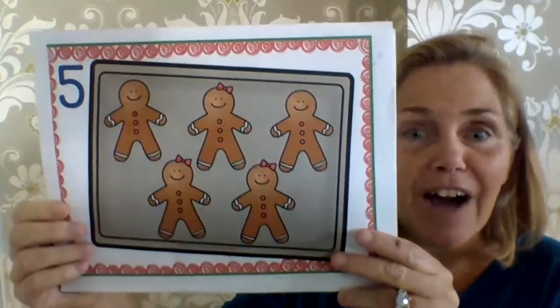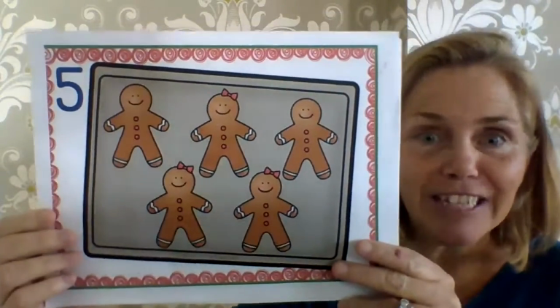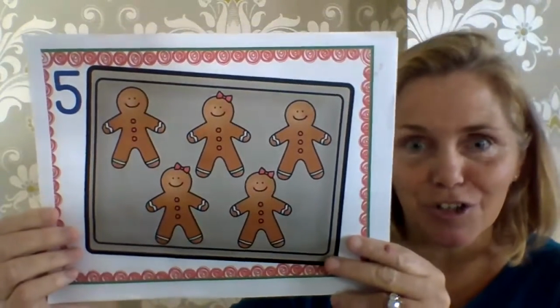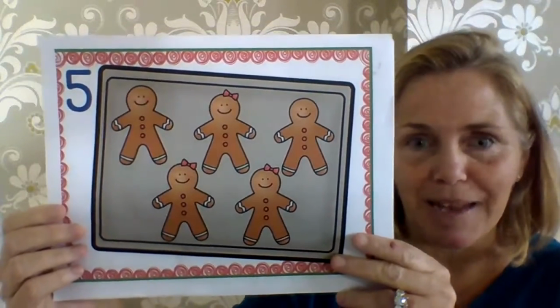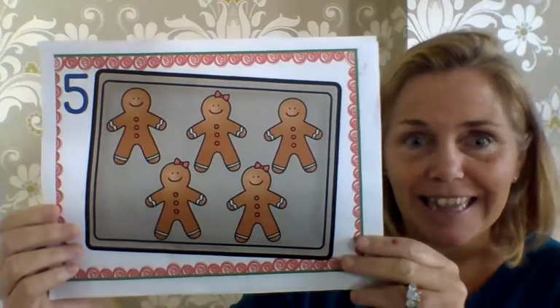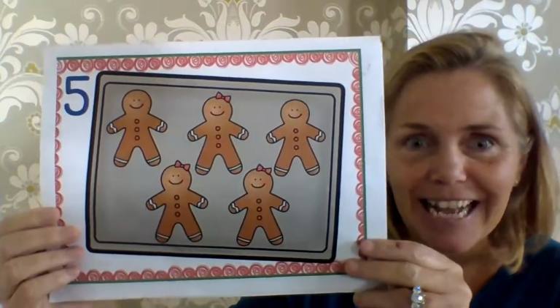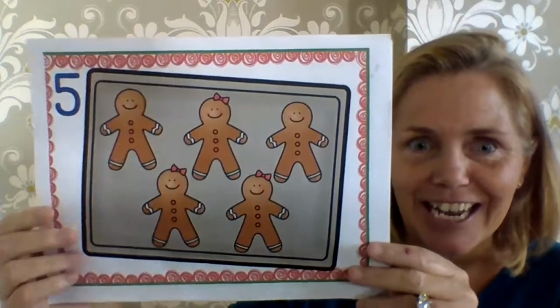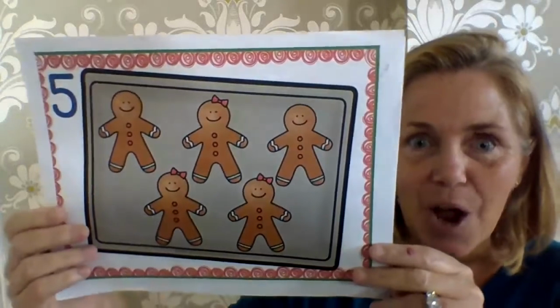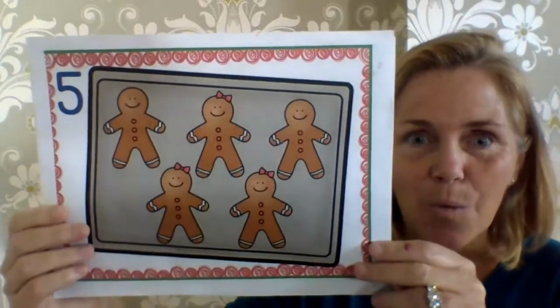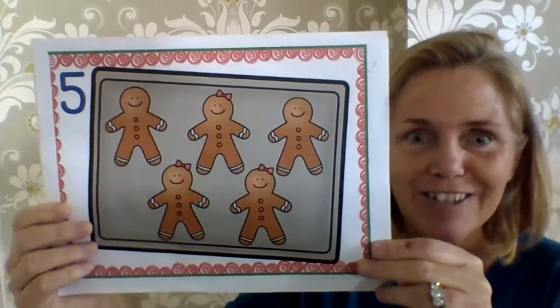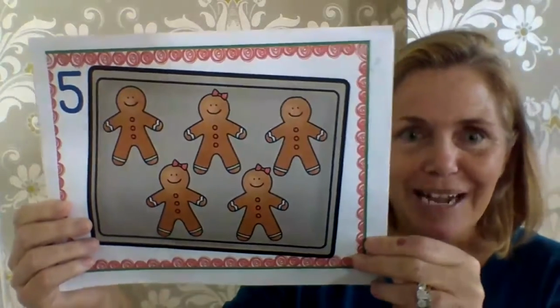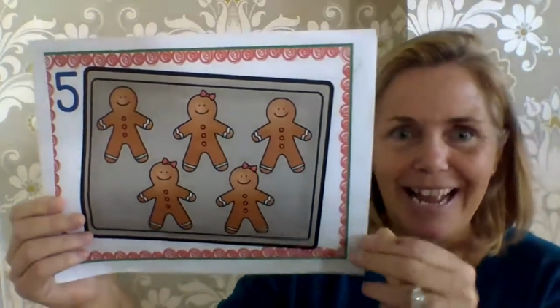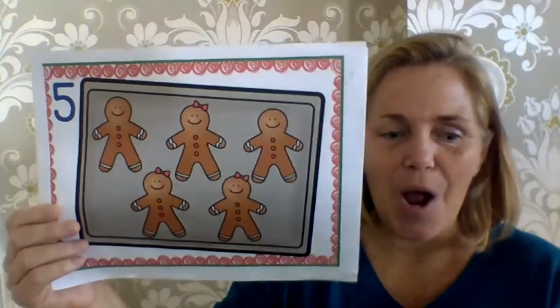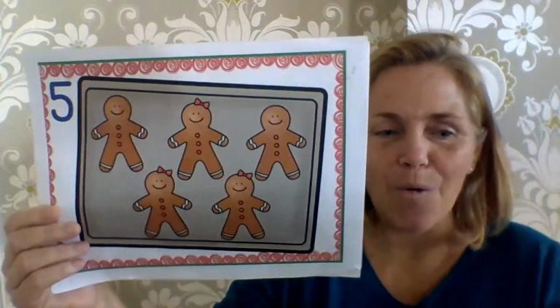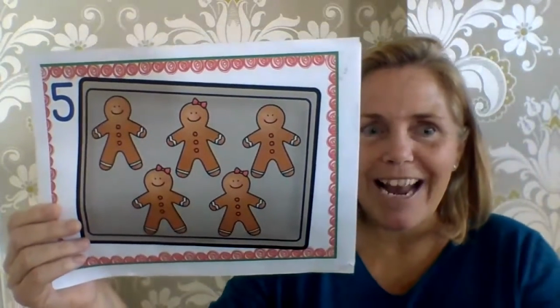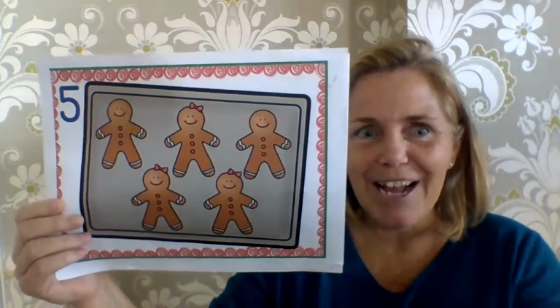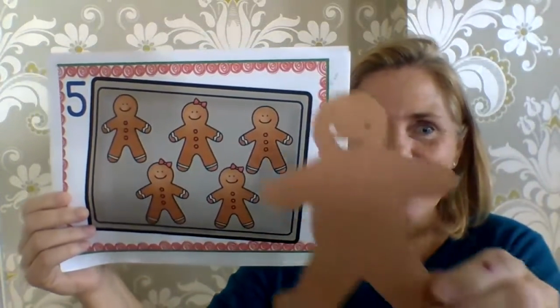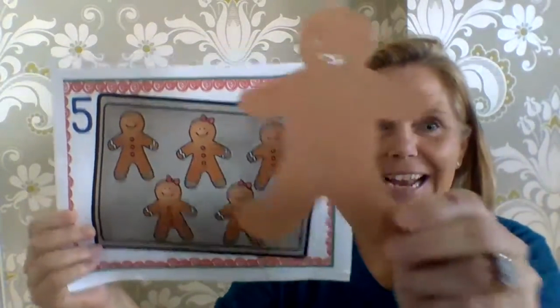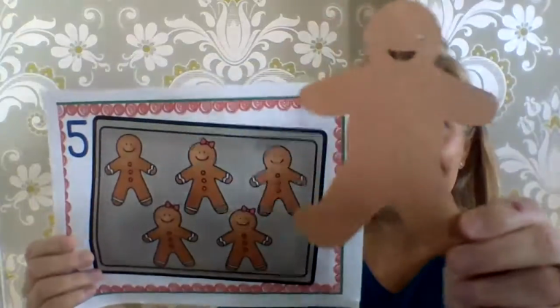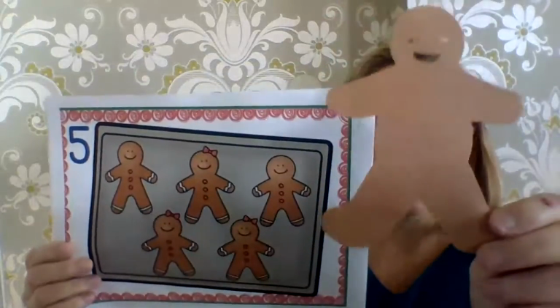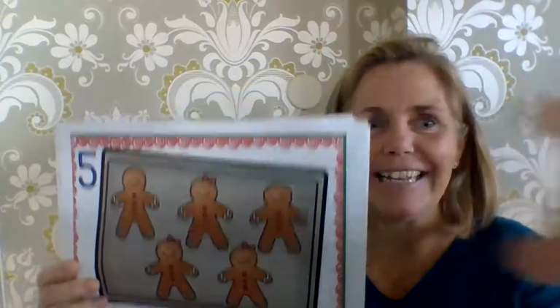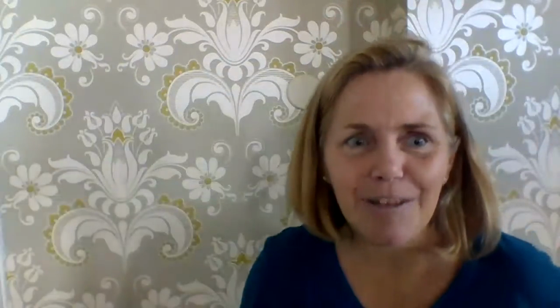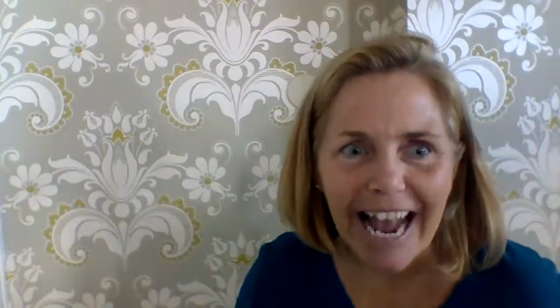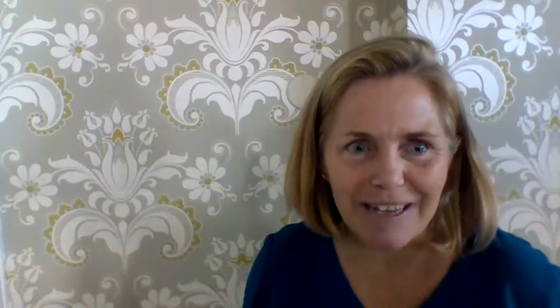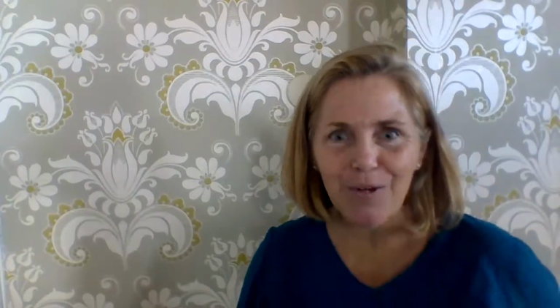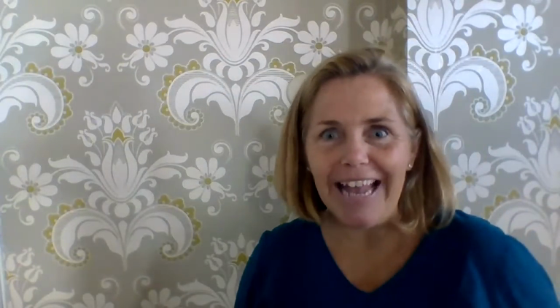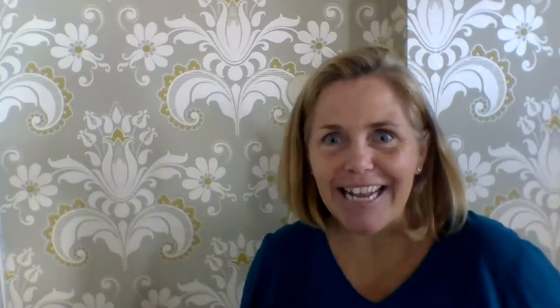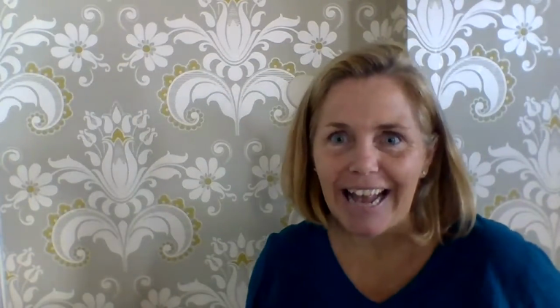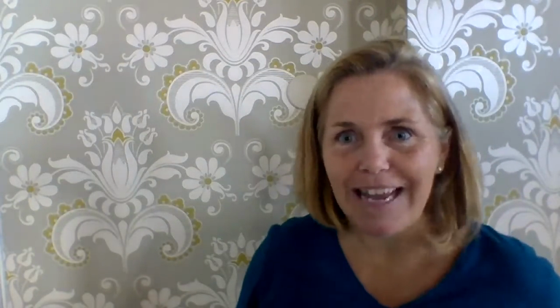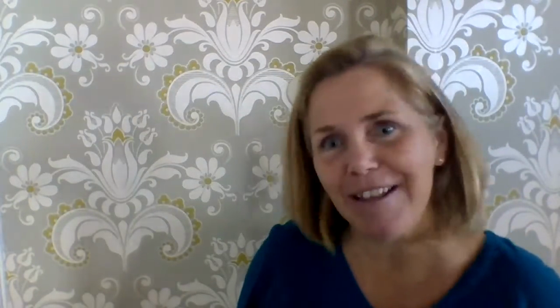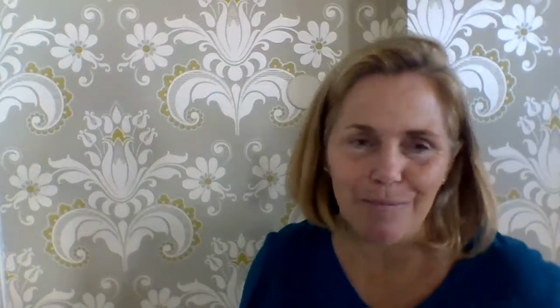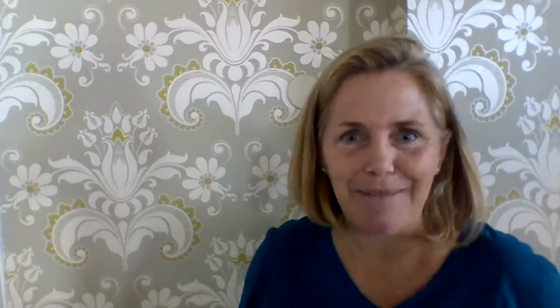Five little gingerbread men laying on a tray. One jumped up and ran away, yelling, catch me, catch me, if you can. You can't catch me, I'm the gingerbread man.